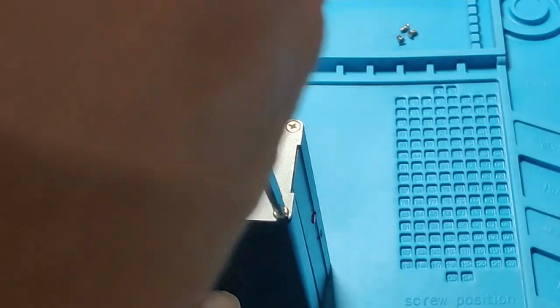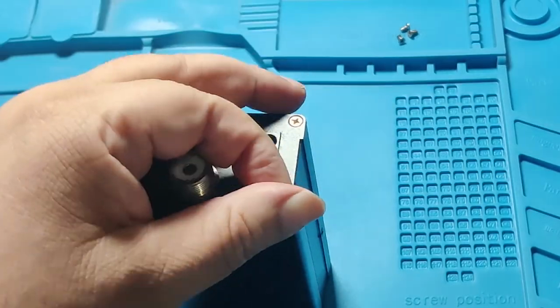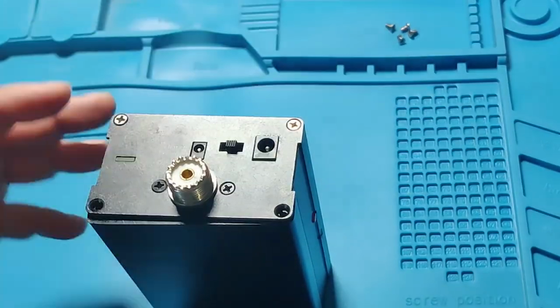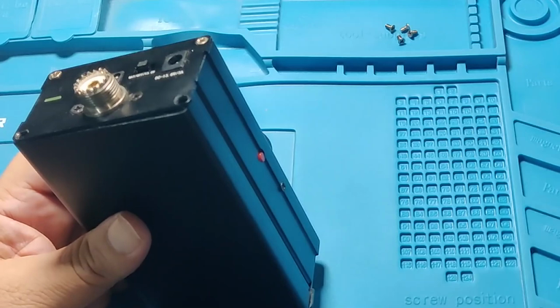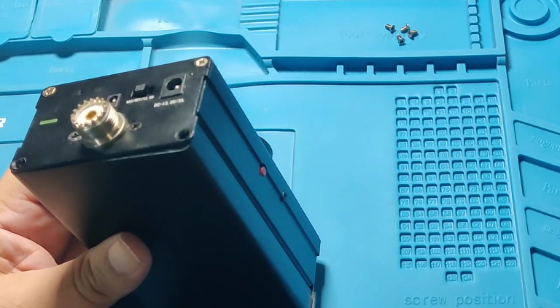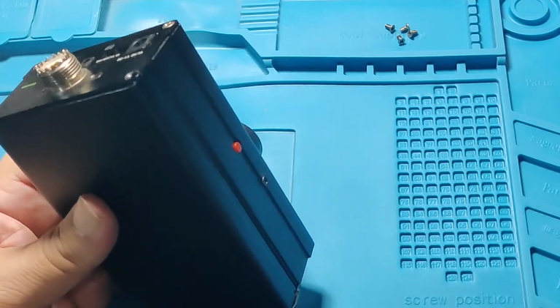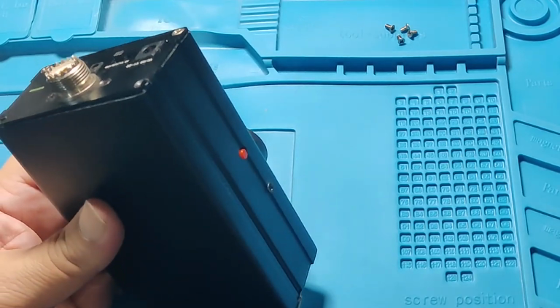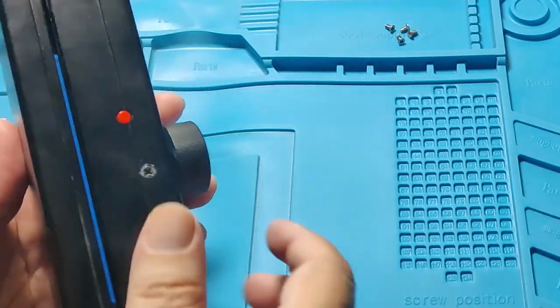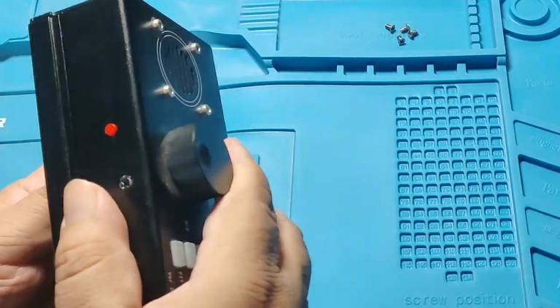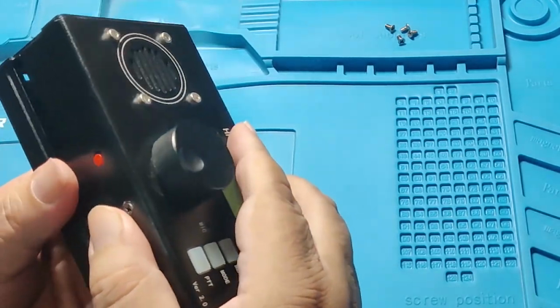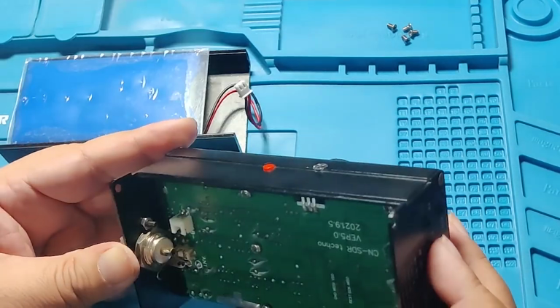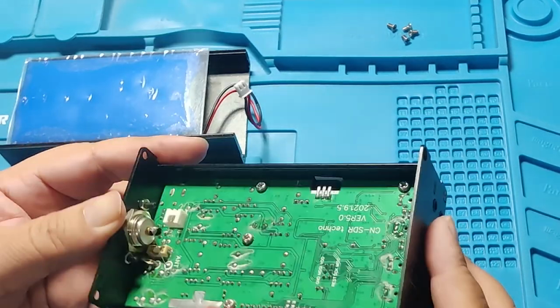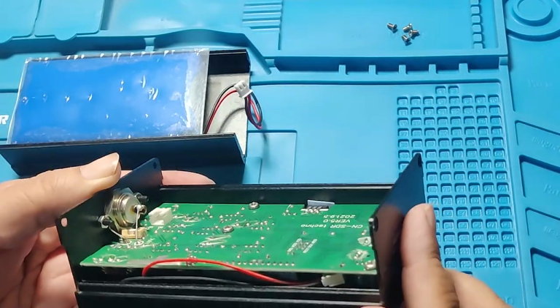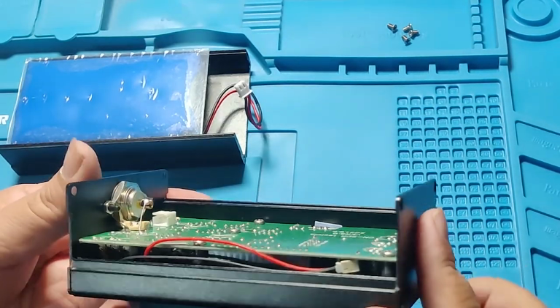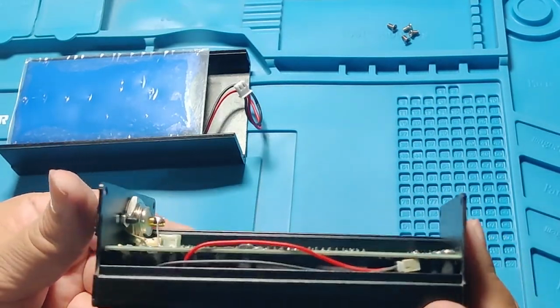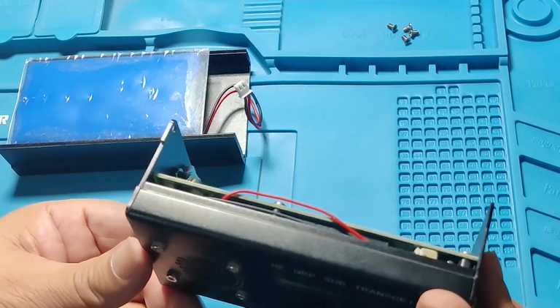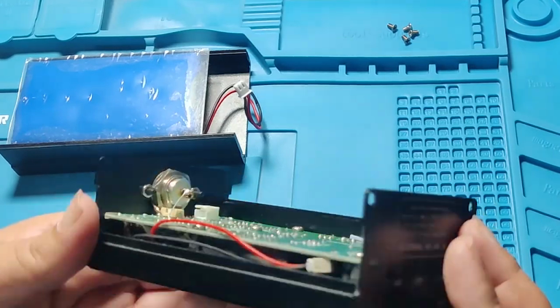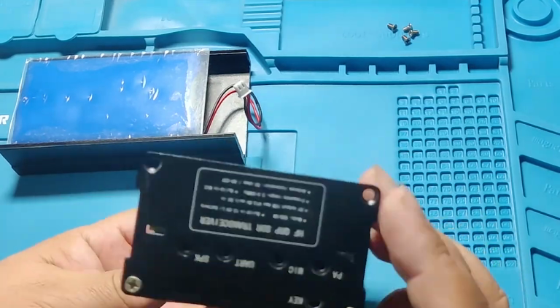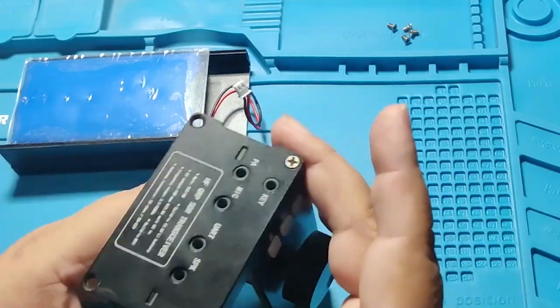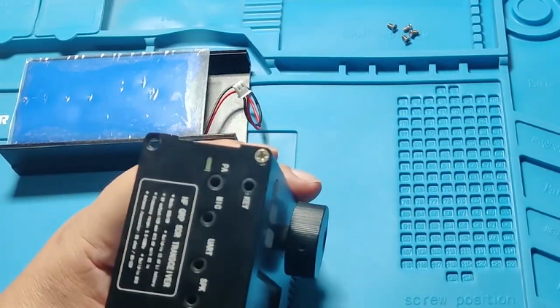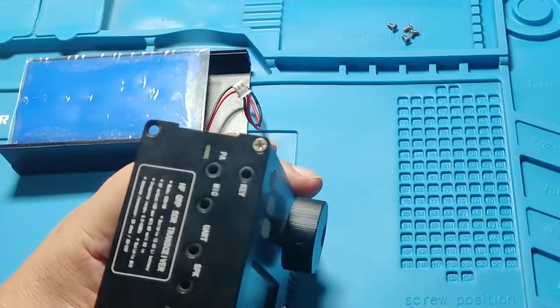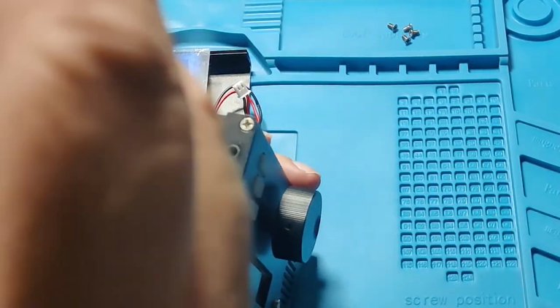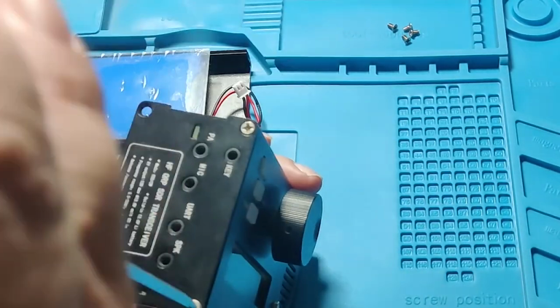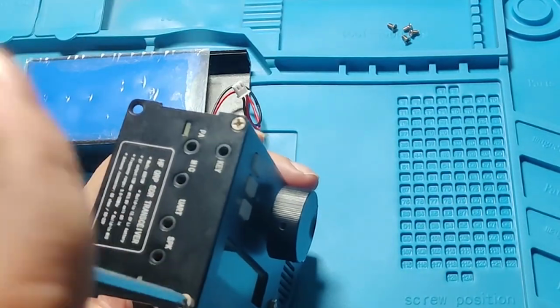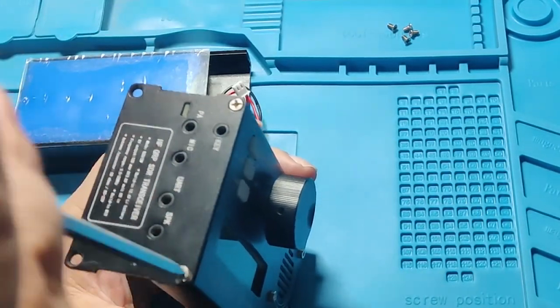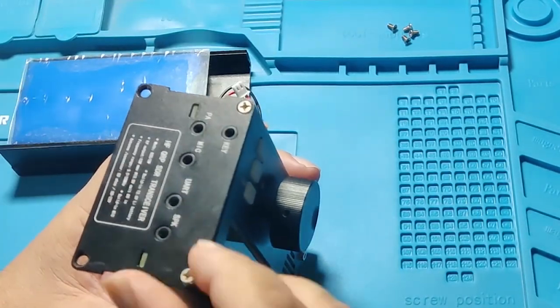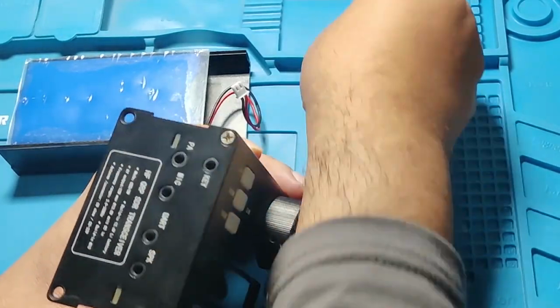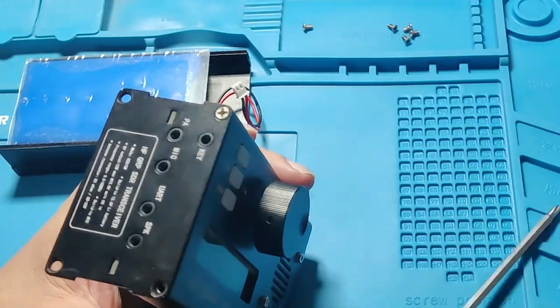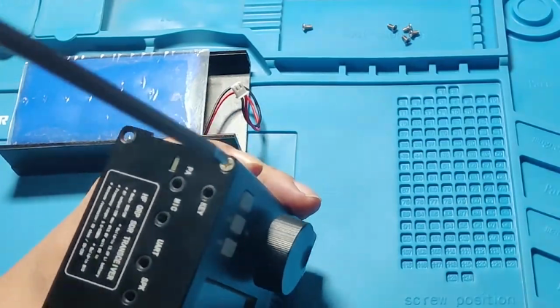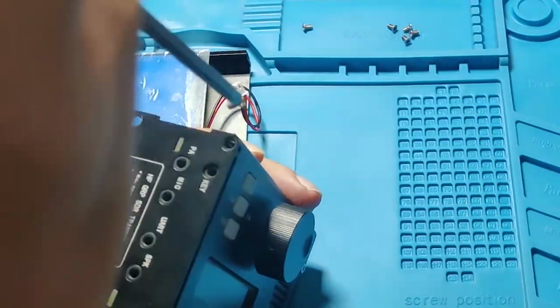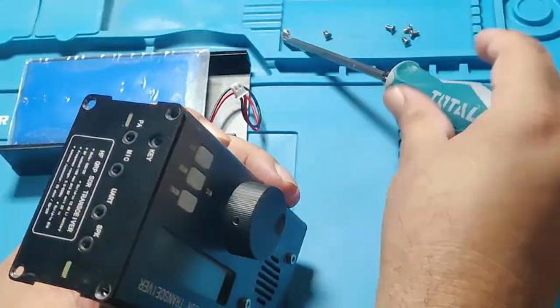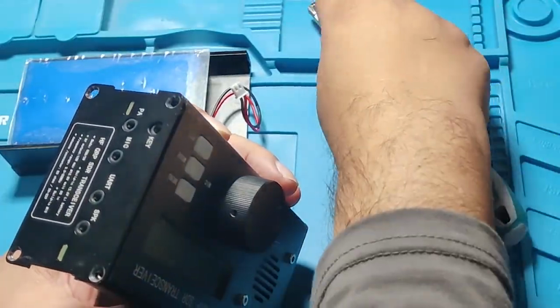otherwise when you try to open the screw, the nut also starts moving. You can see the power FET — it is mounted to the chassis of the transceiver. I hope you will never need to open it.